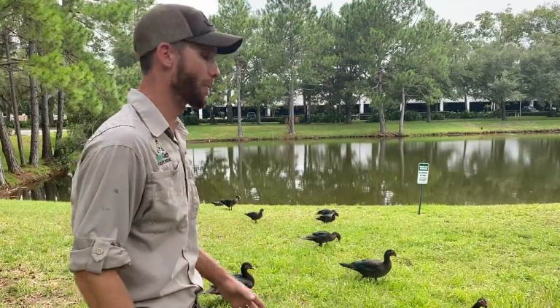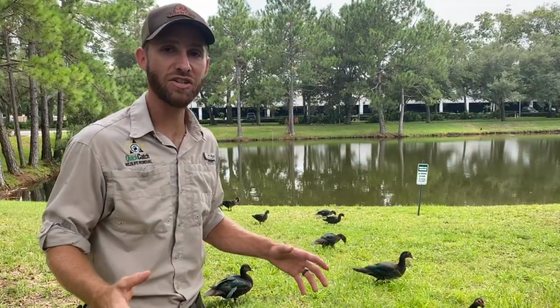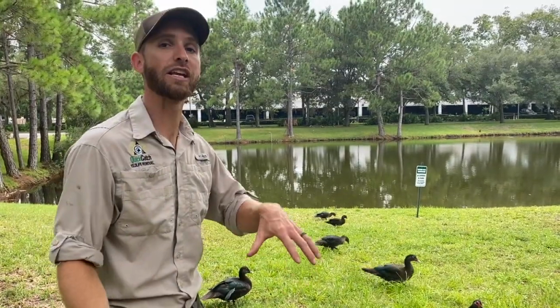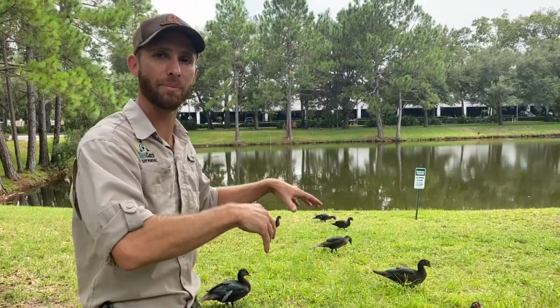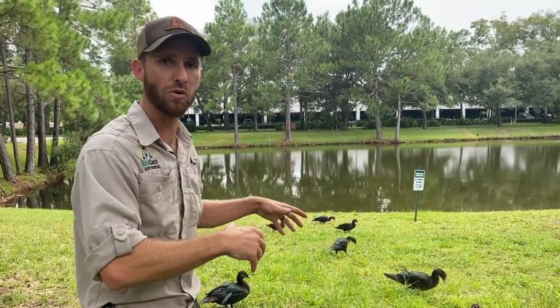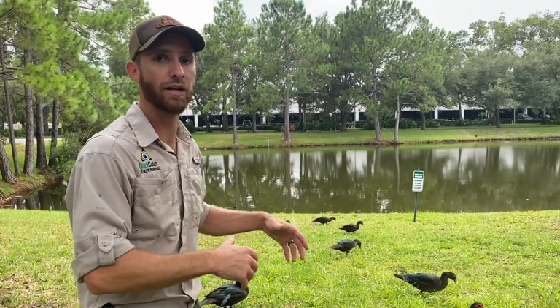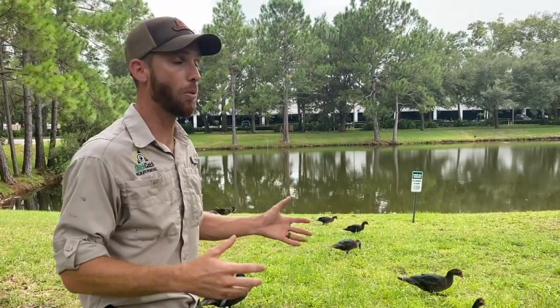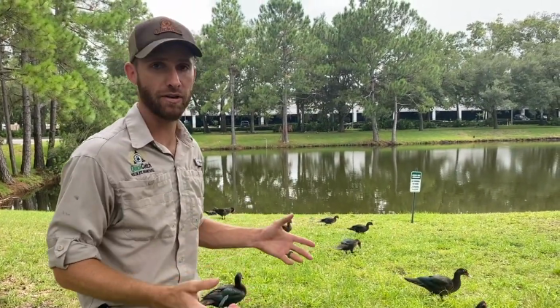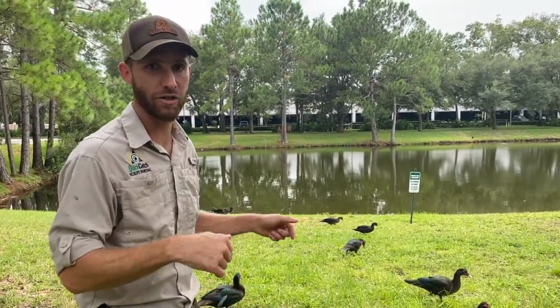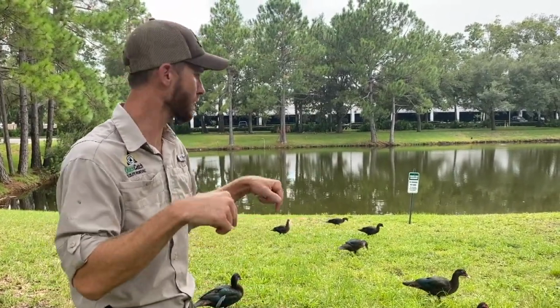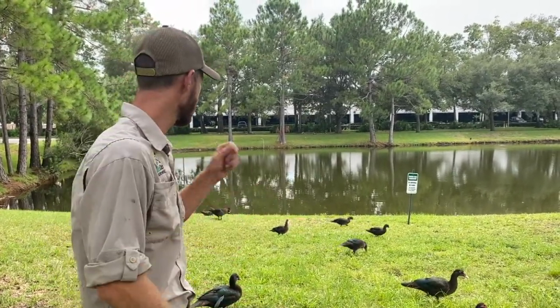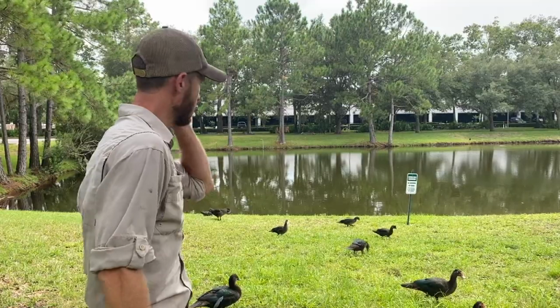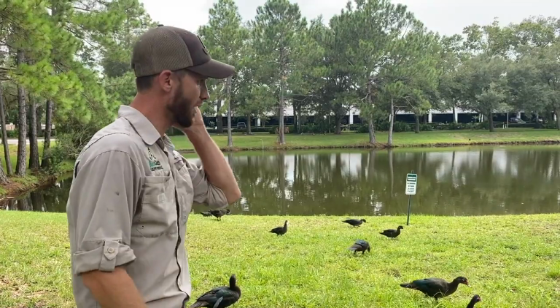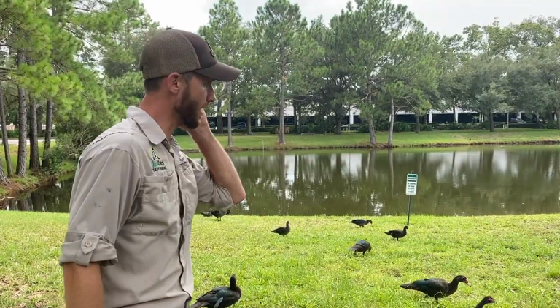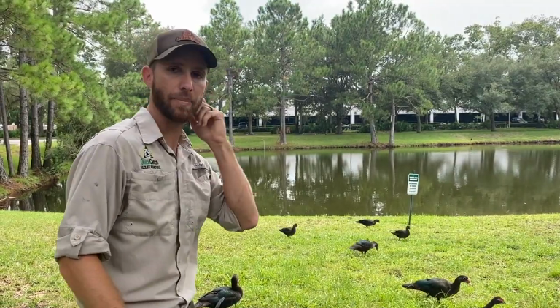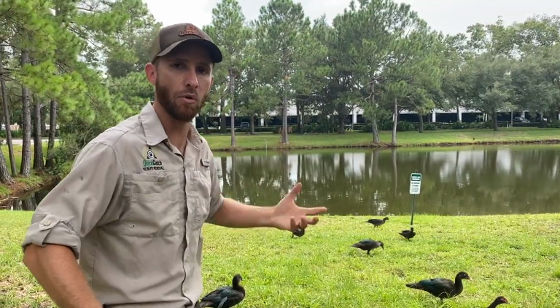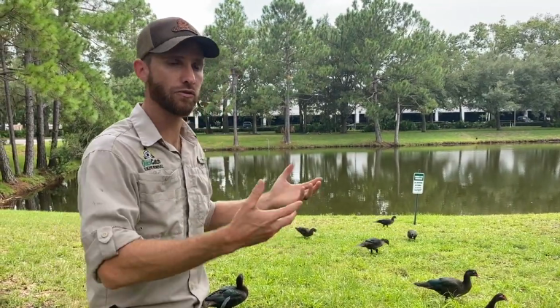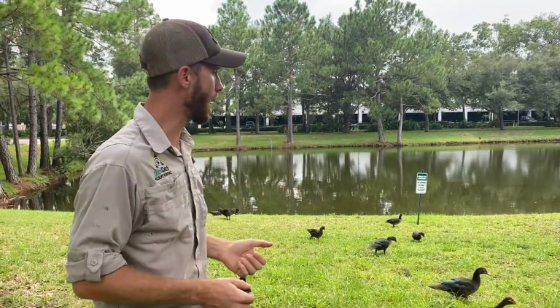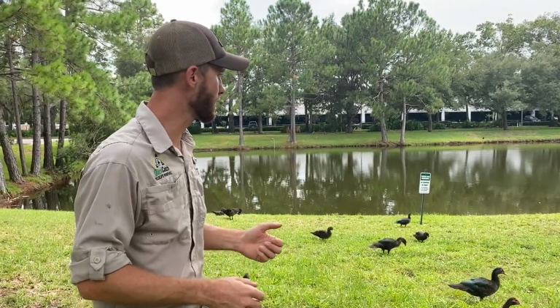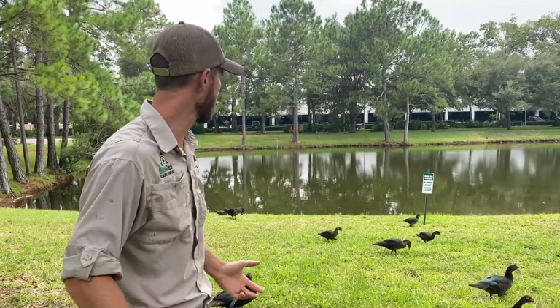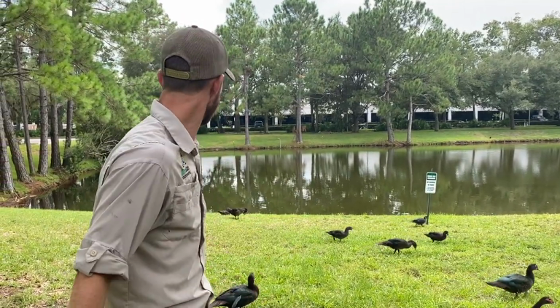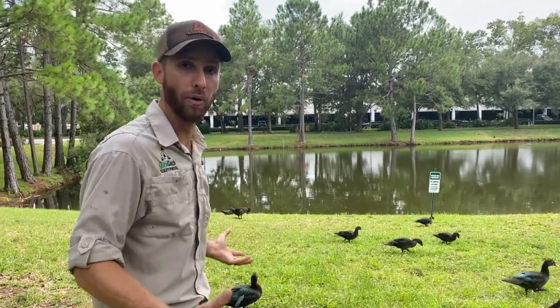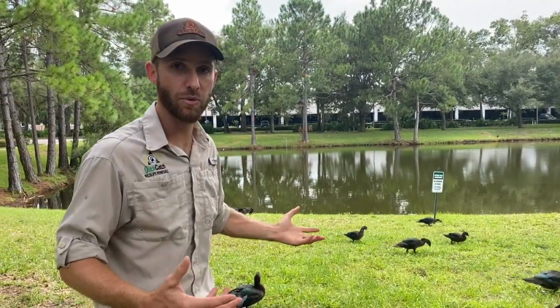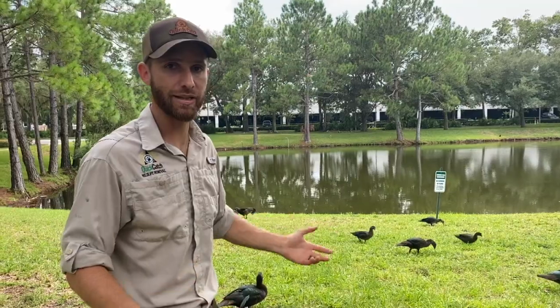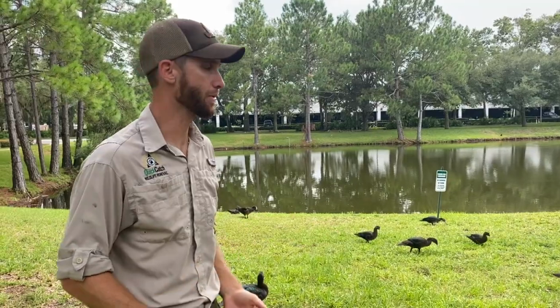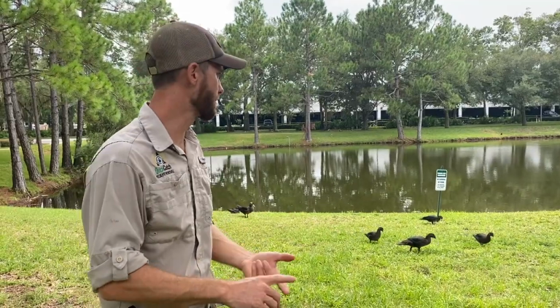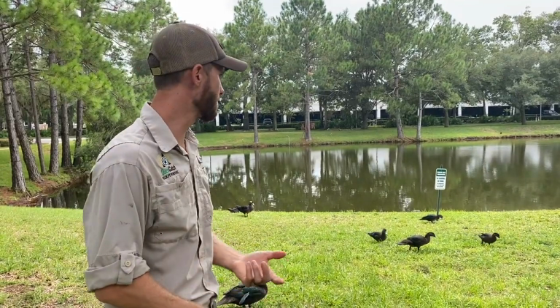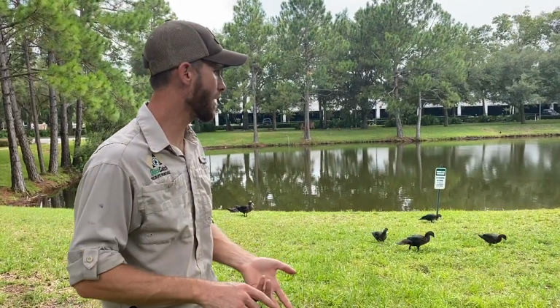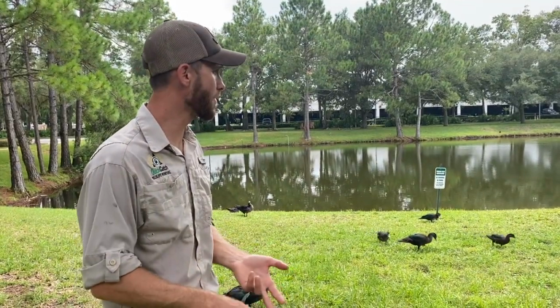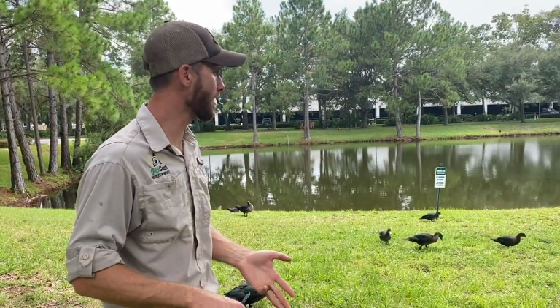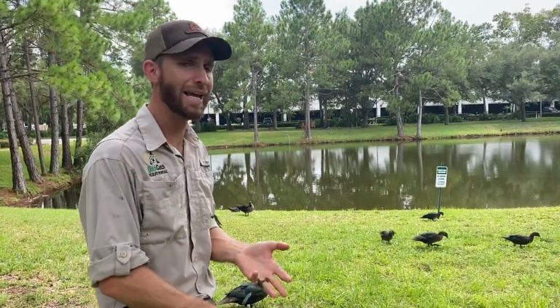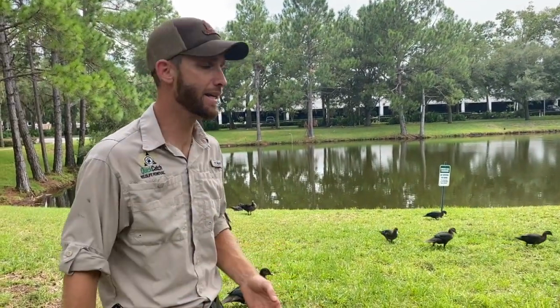We've actually already trapped and removed a whole bunch of ducks last year from this location. So what we're going to do is set up a big remote-controlled drop net that we use for big bird situations like this. We use them for peacocks, Muscovy ducks, and Canadian geese.